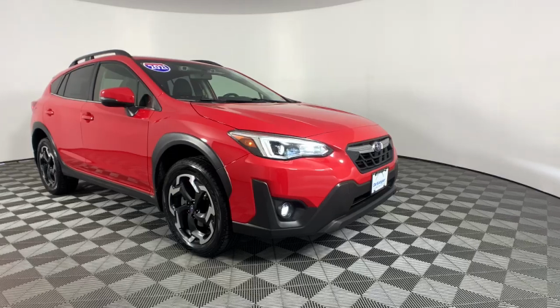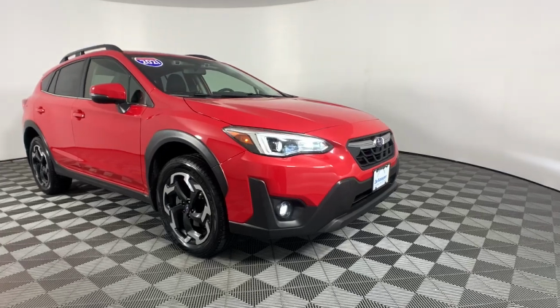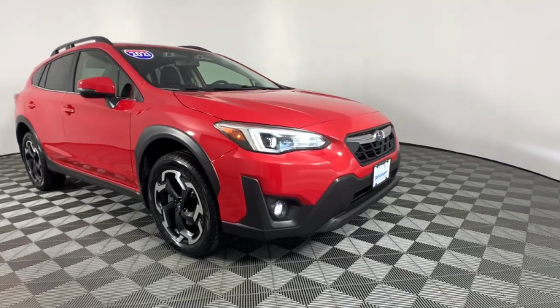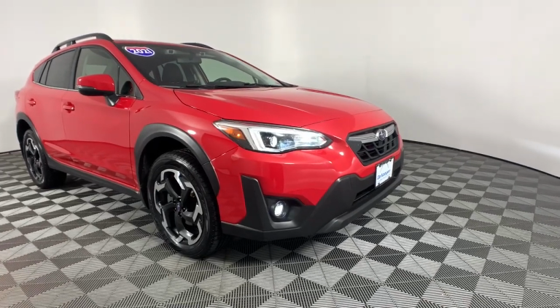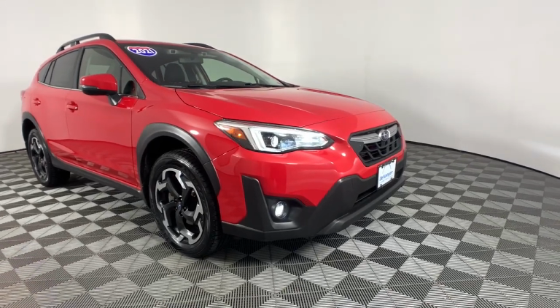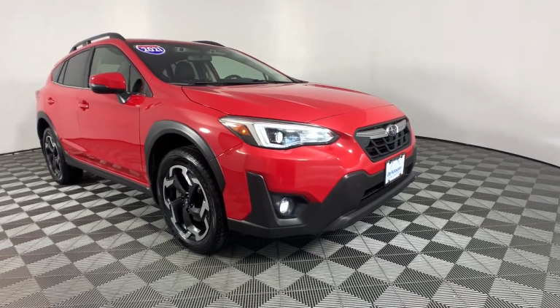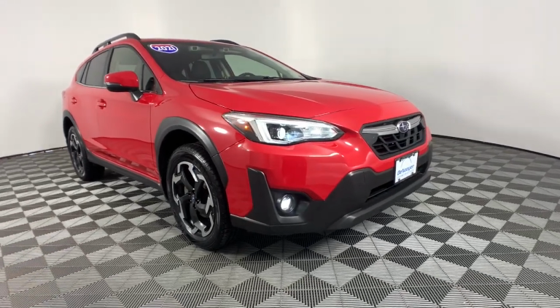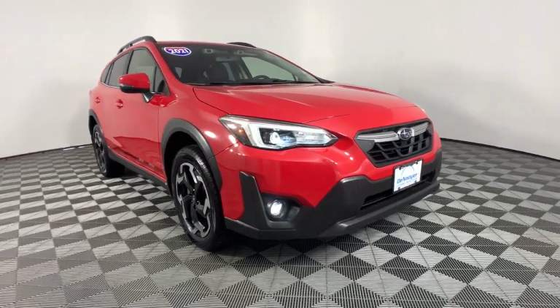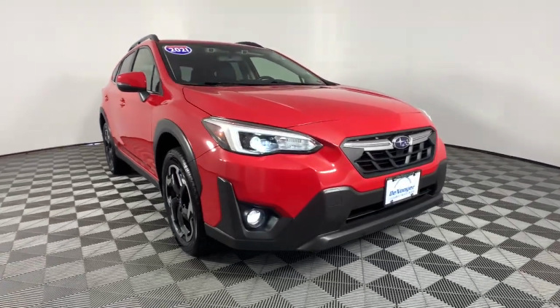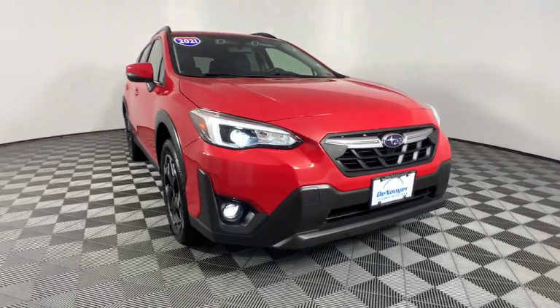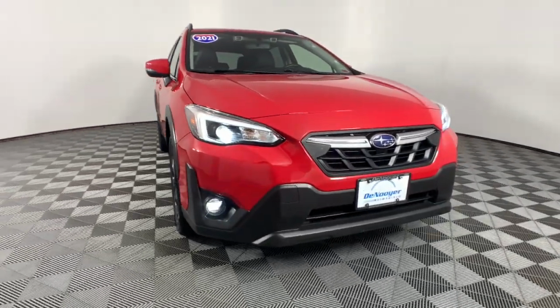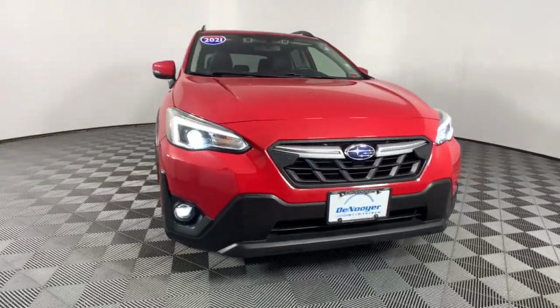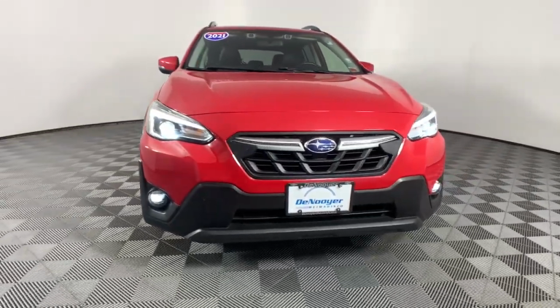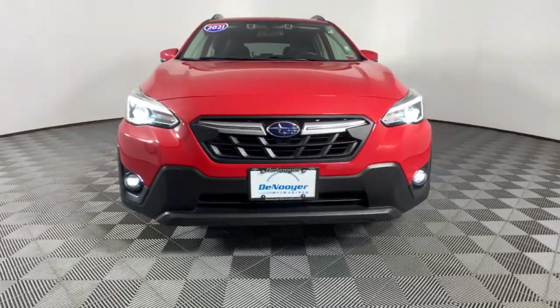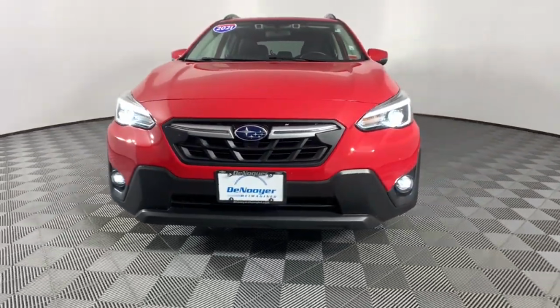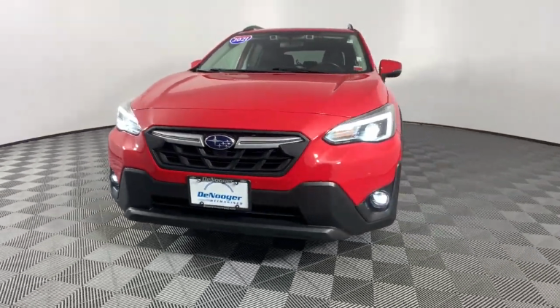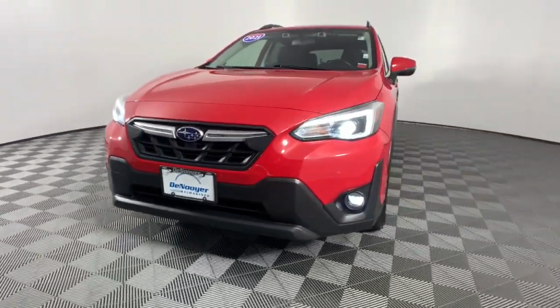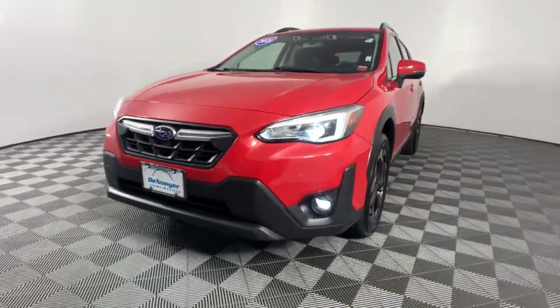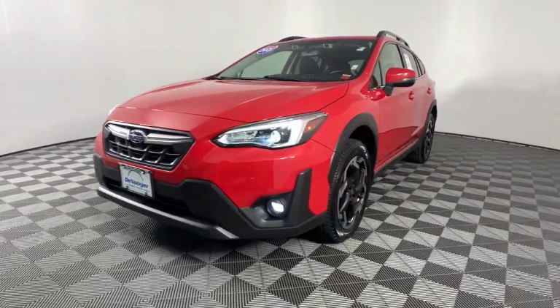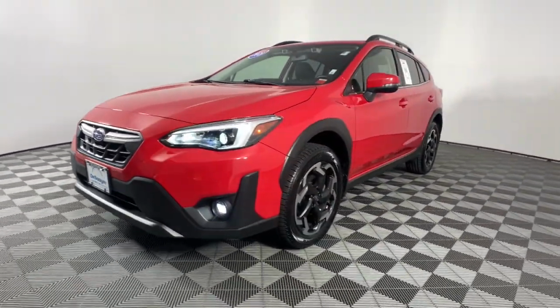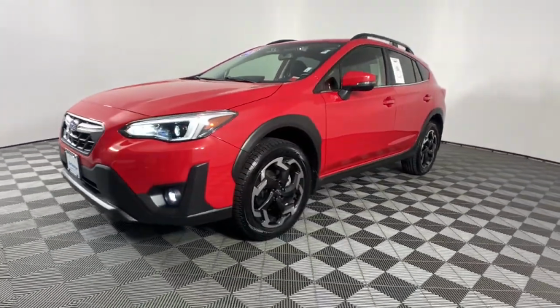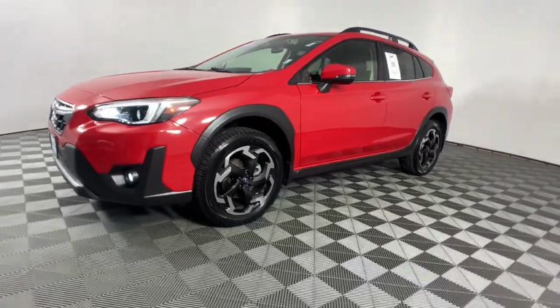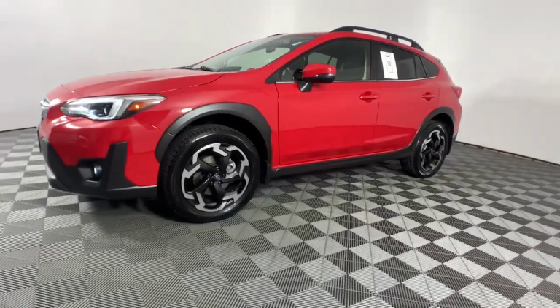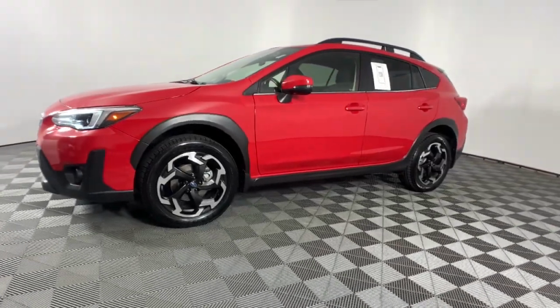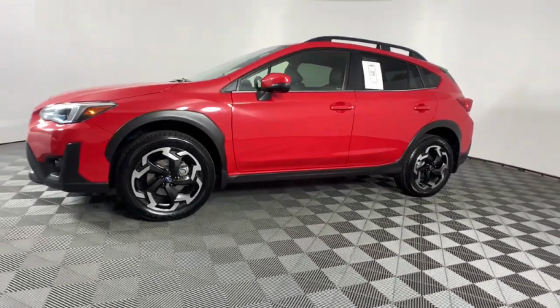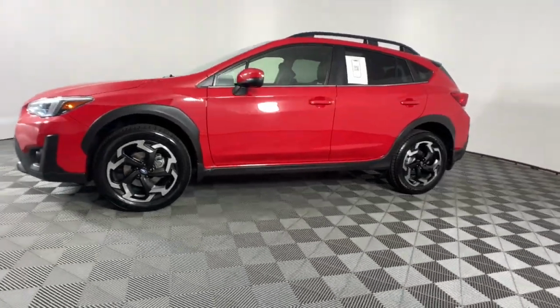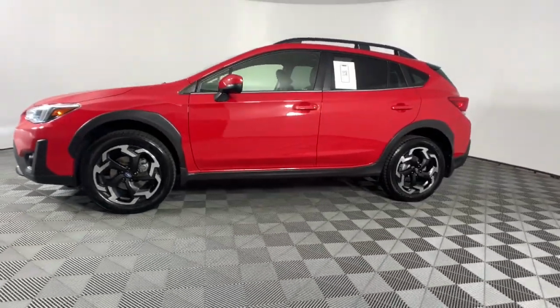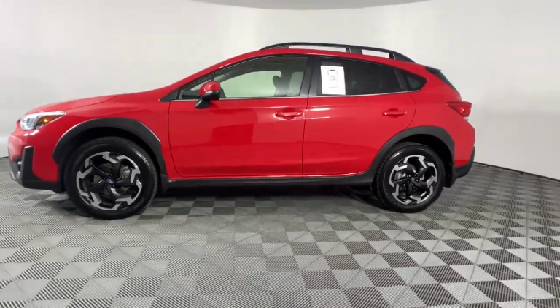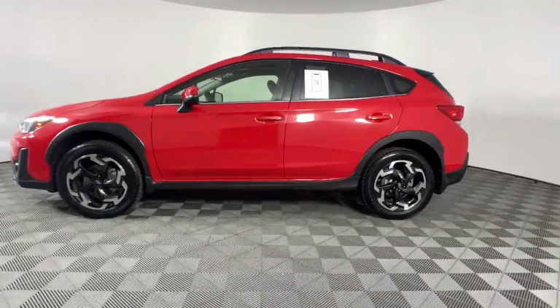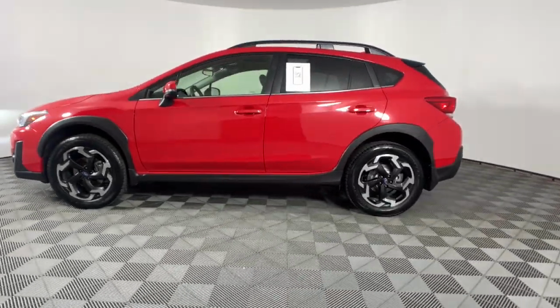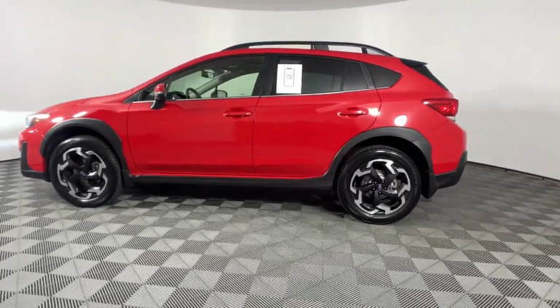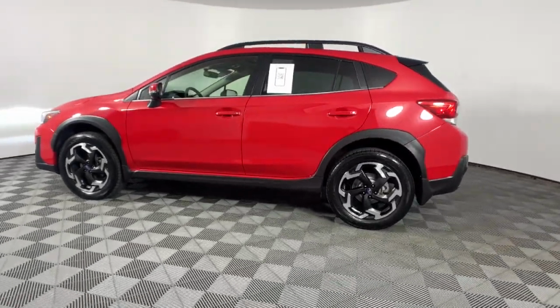Here is a wonderful 2021 Subaru Crosstrek. With less than 30,000 miles on the odometer, this vehicle stands out from the rest. This affordable, fuel-efficient Crosstrek gives you all the features you need to keep up with your busy lifestyle.